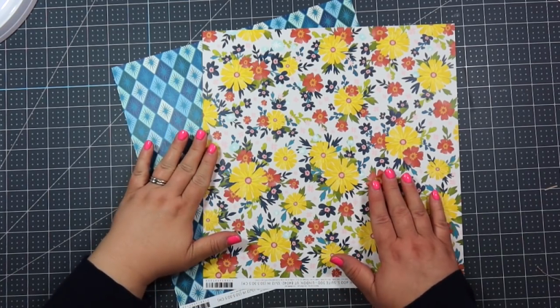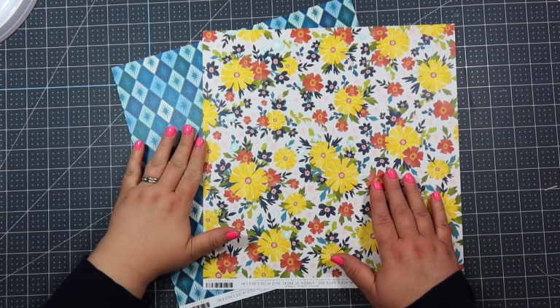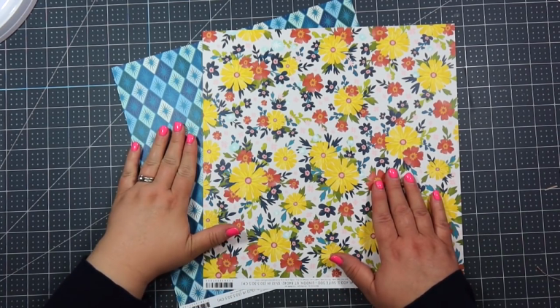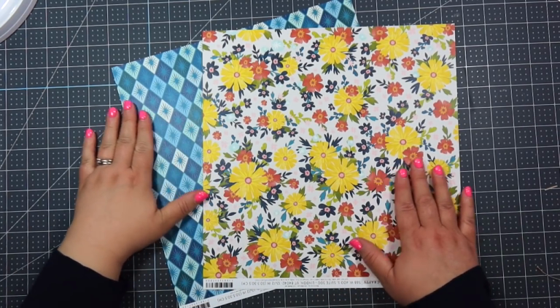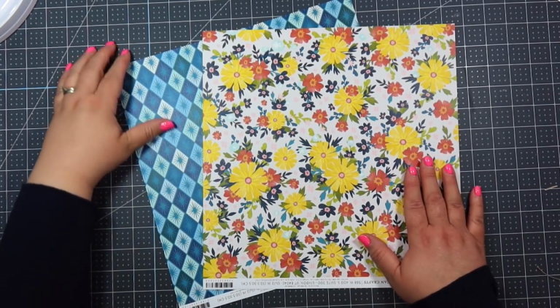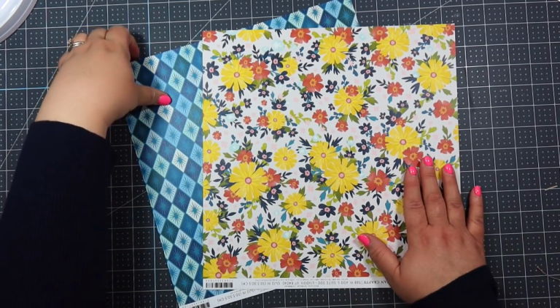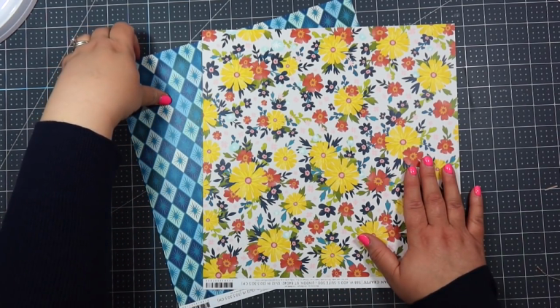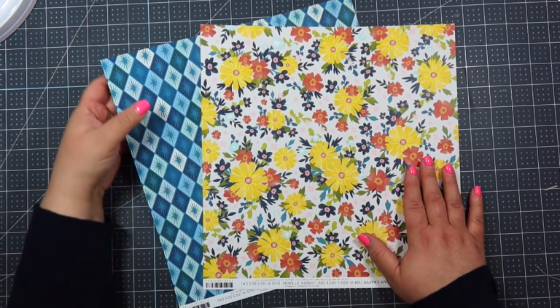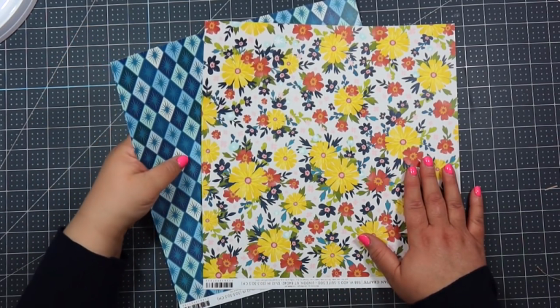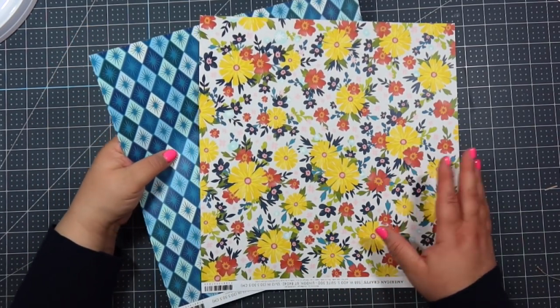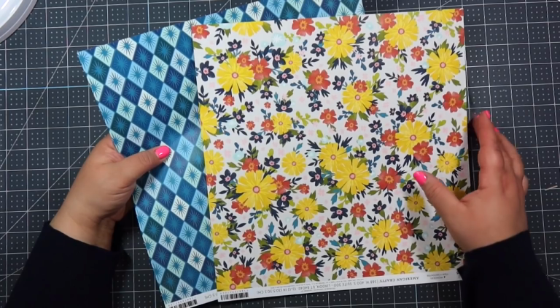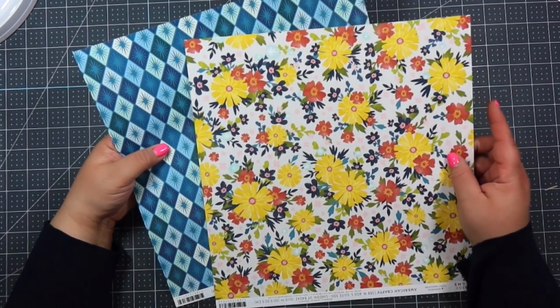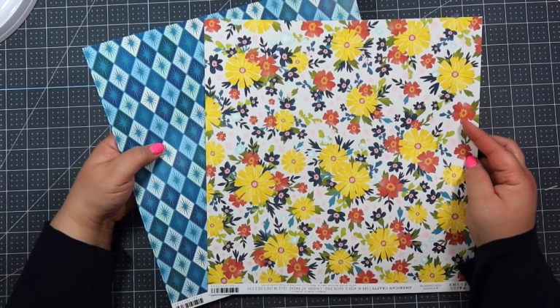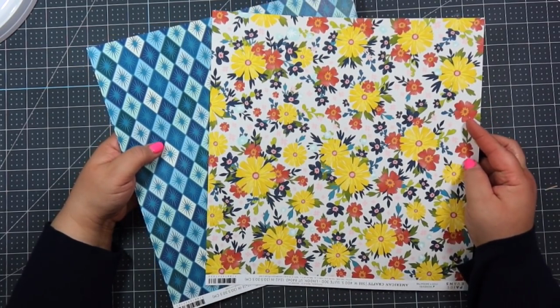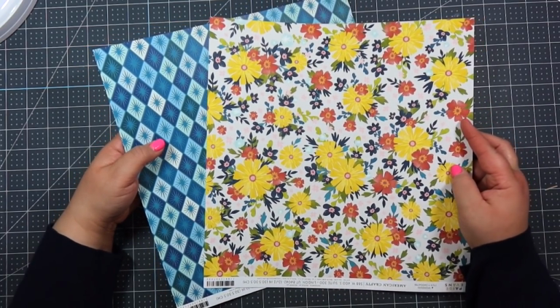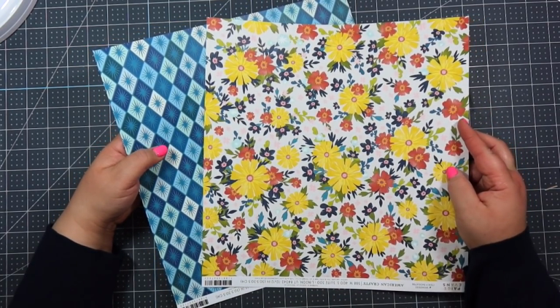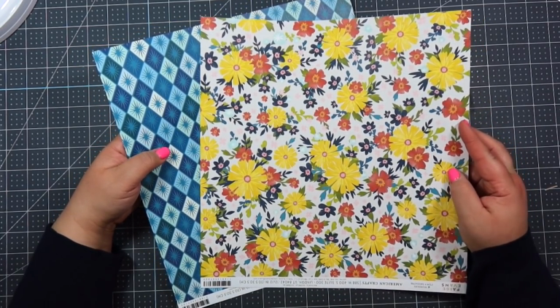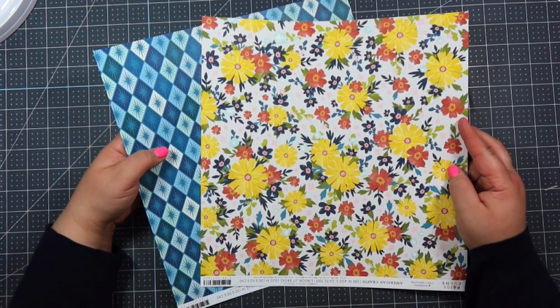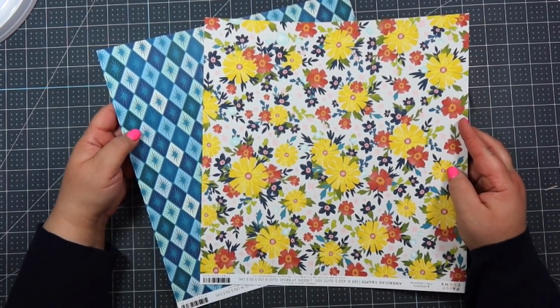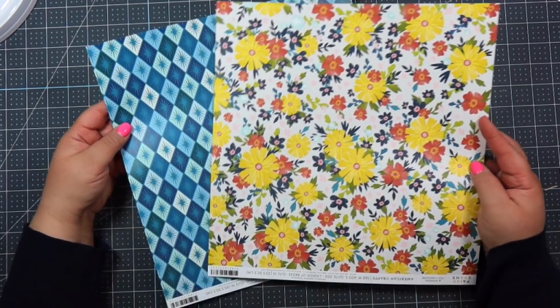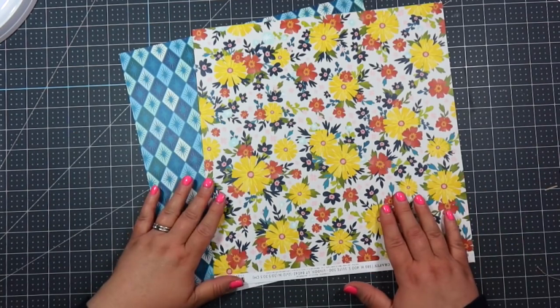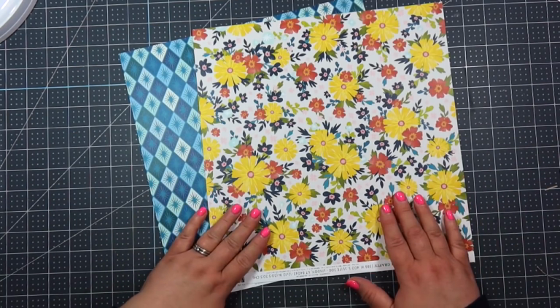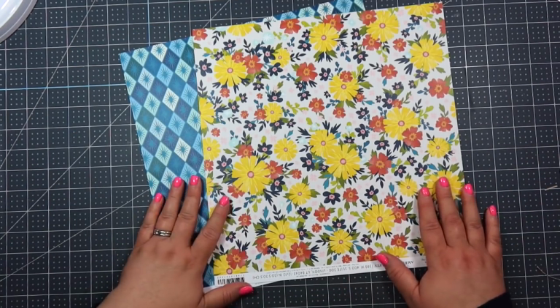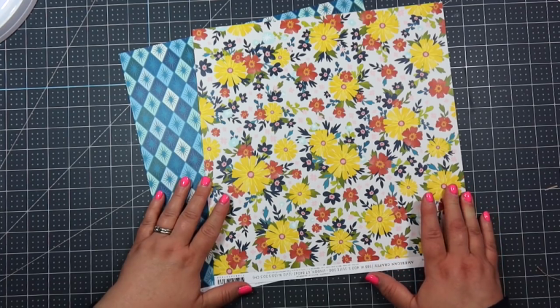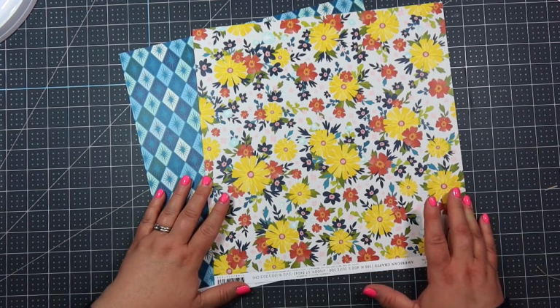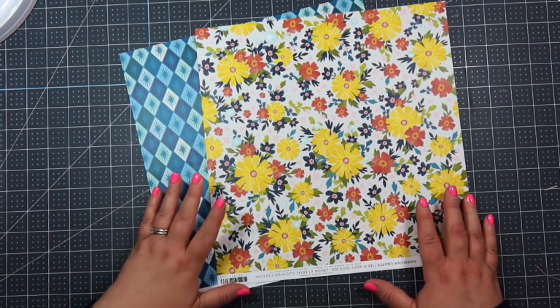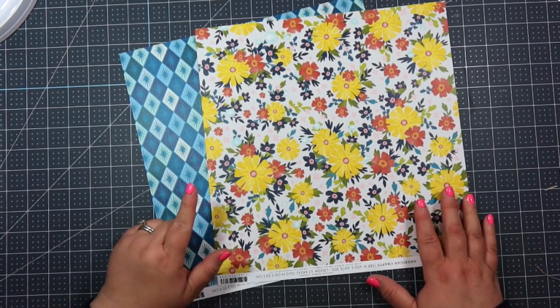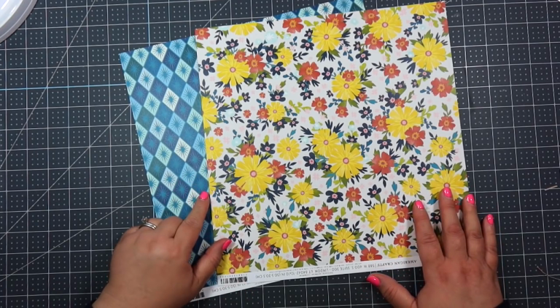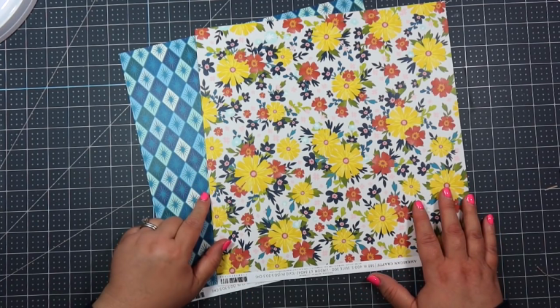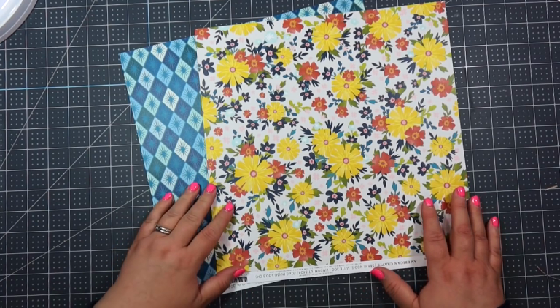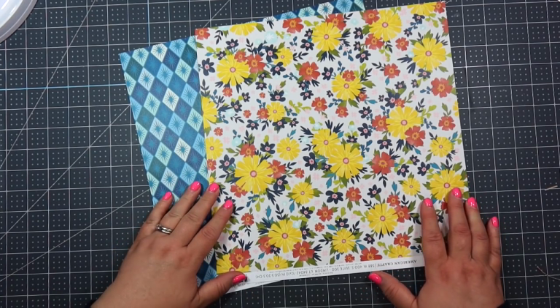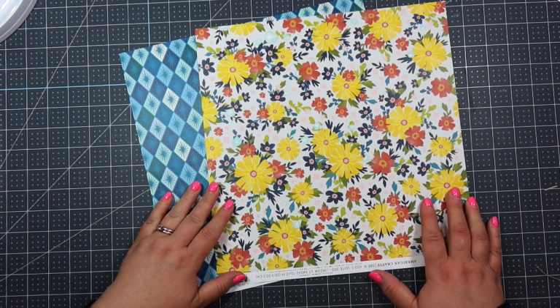Okay so this is the gorgeous paper that we're going to be using for this last album, album number five. I hope that you will definitely give this a try. Go grab your 12 by 12 paper and let's get started.